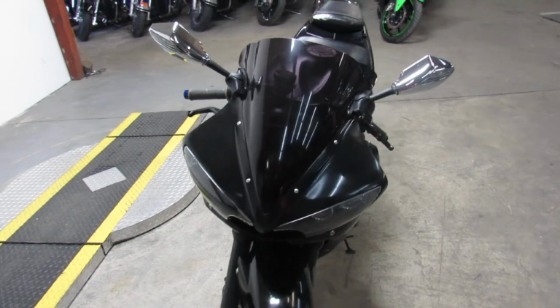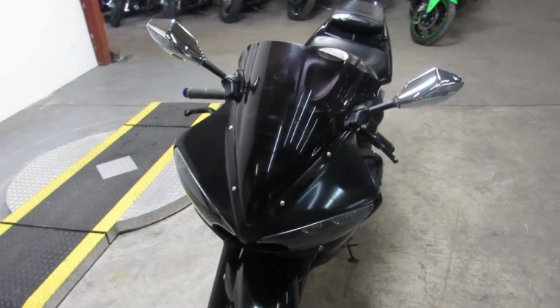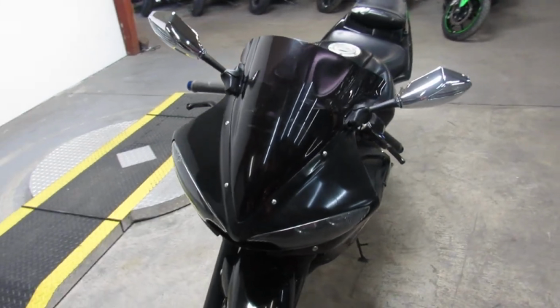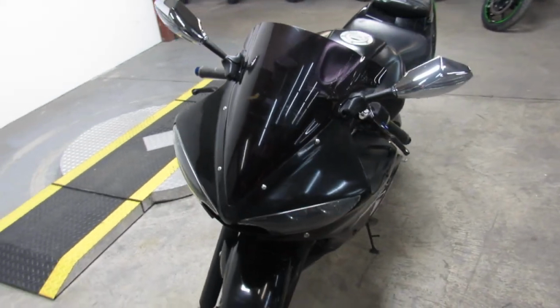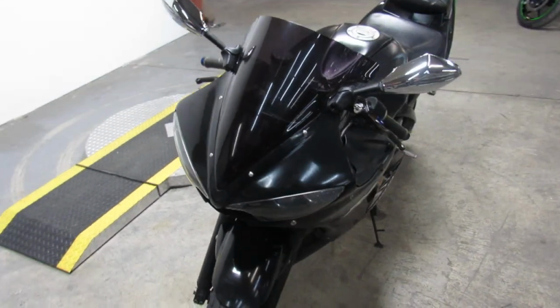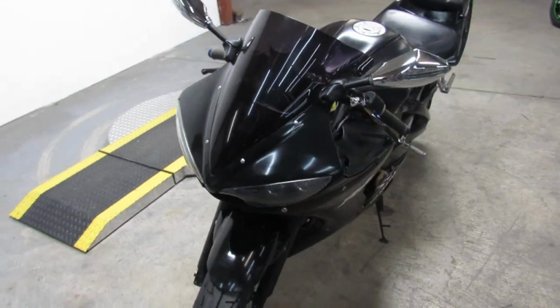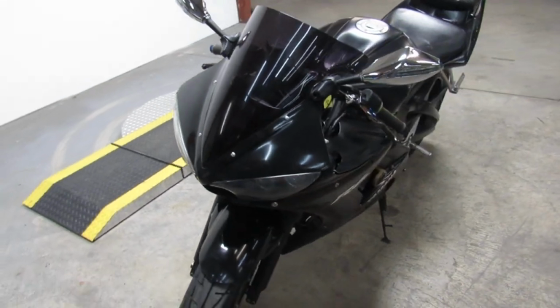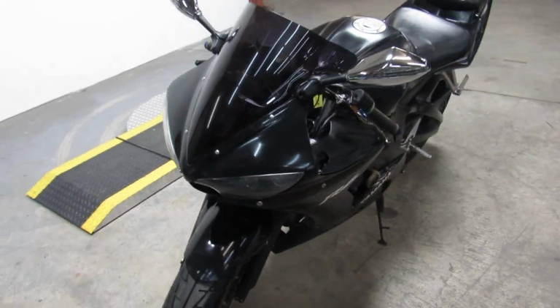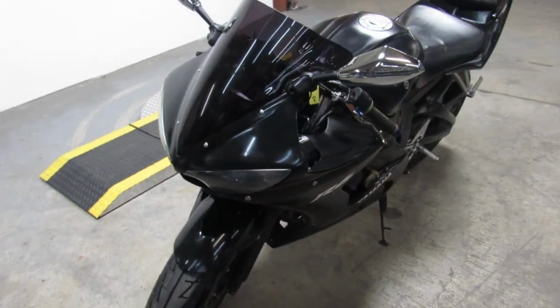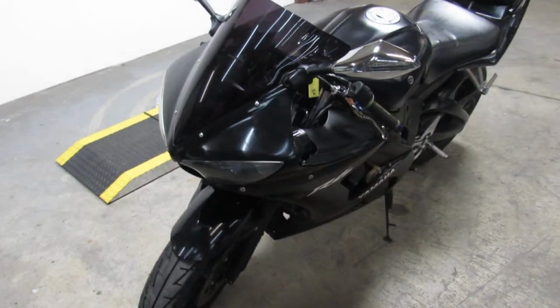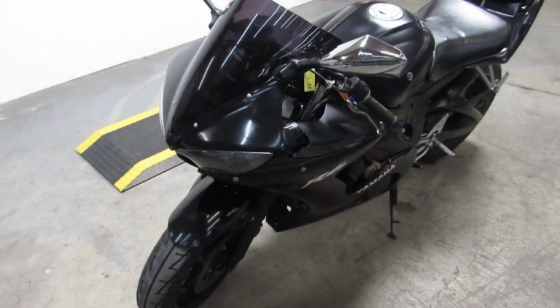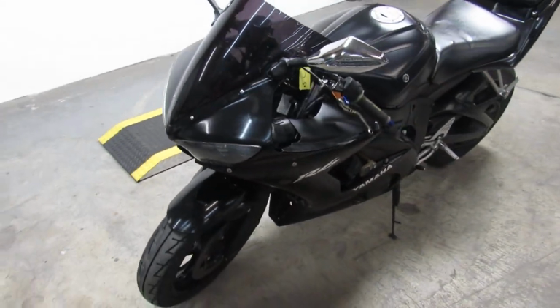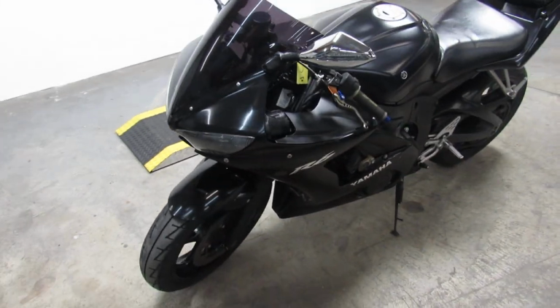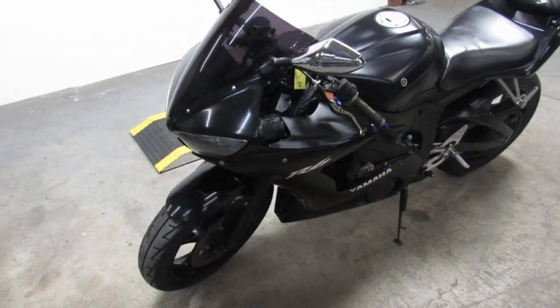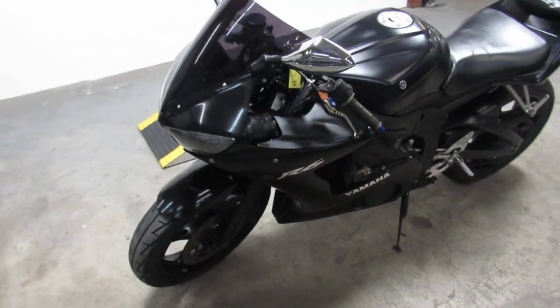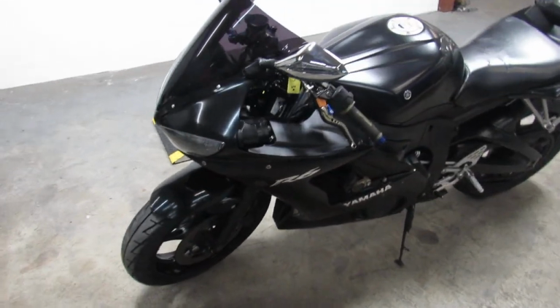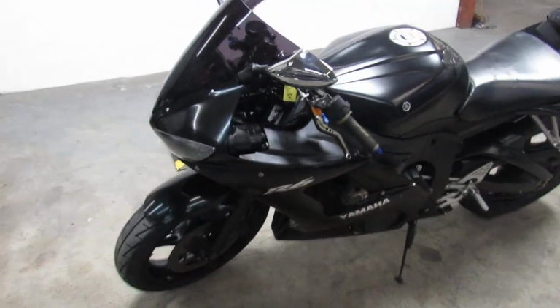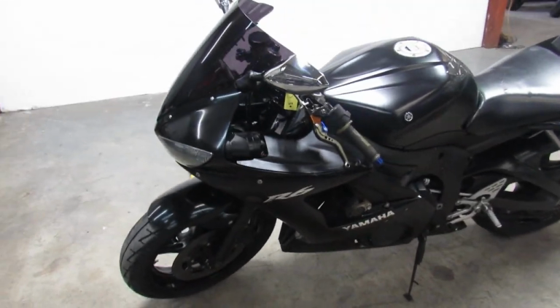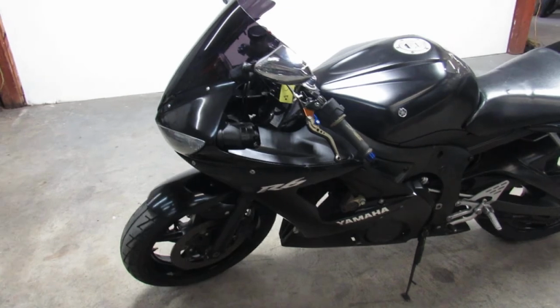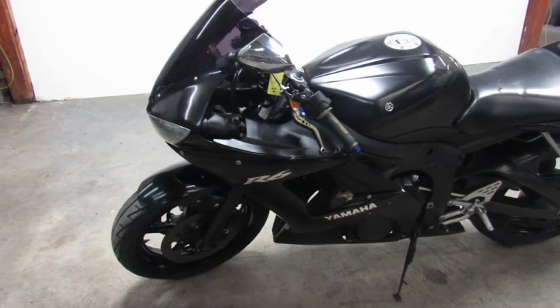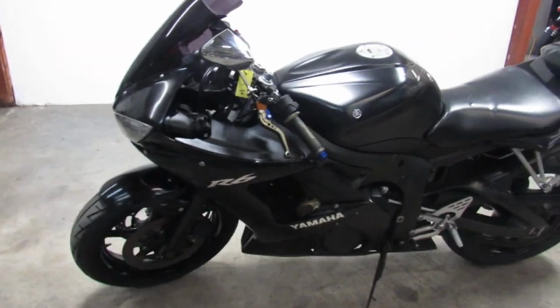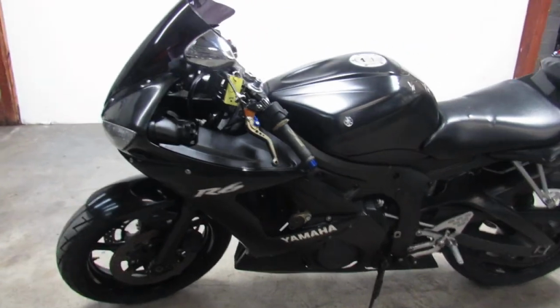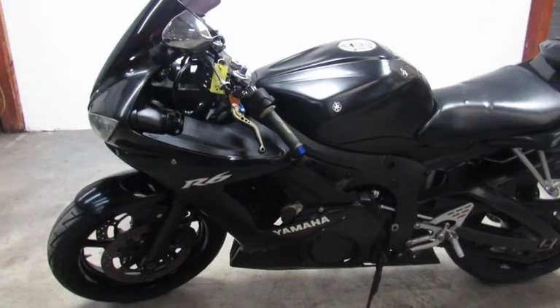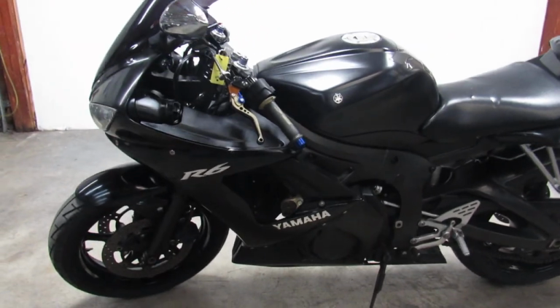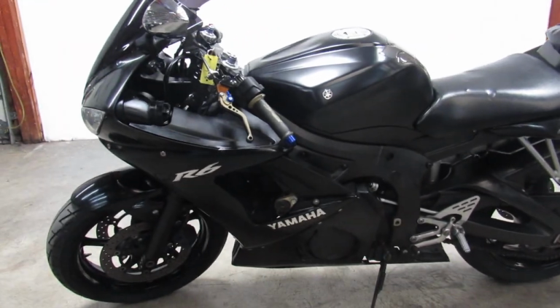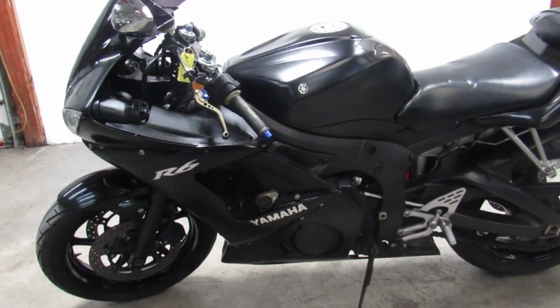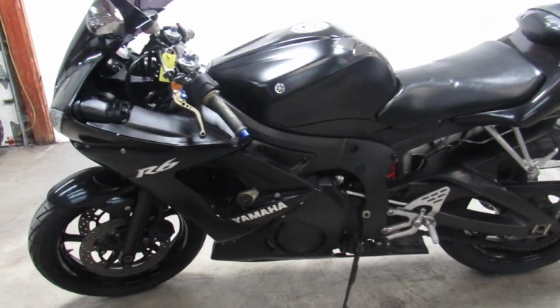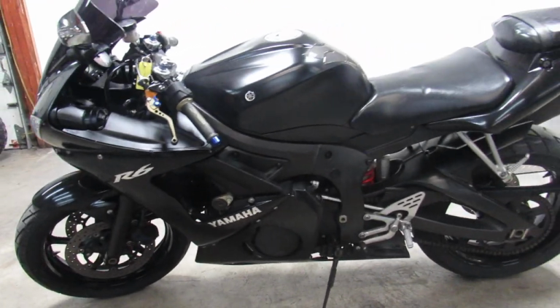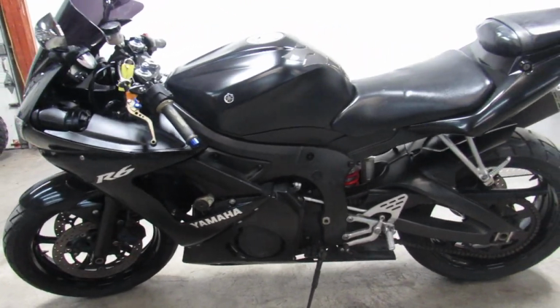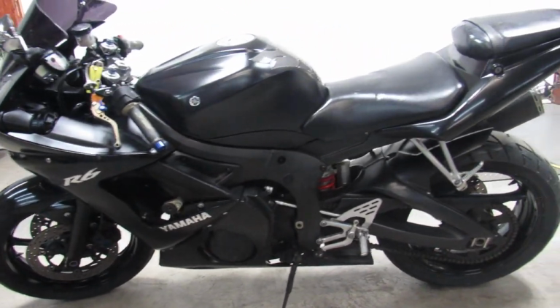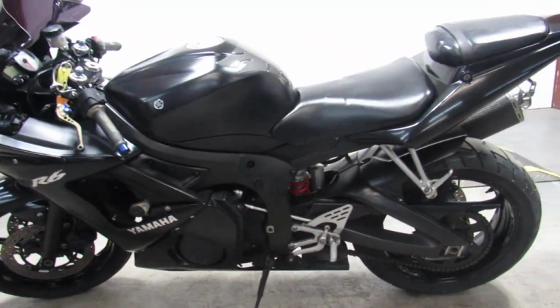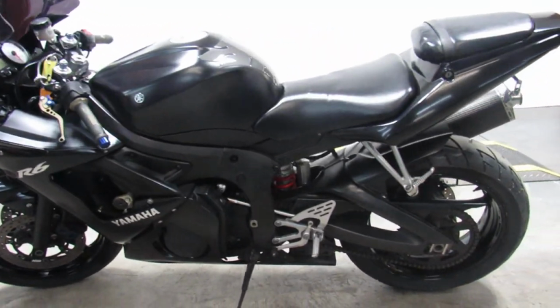One we're doing a video on is a 2007 Yamaha R6. We got this thing priced at $39.99. It's not going to be here long. This thing's loaded up.